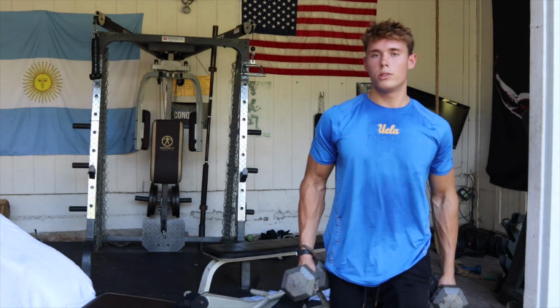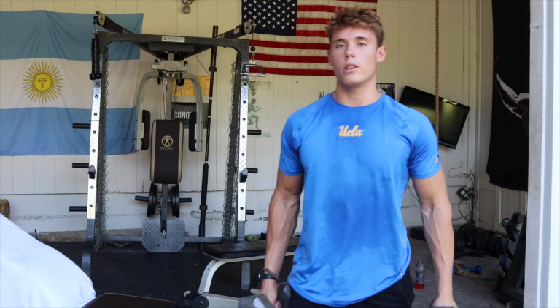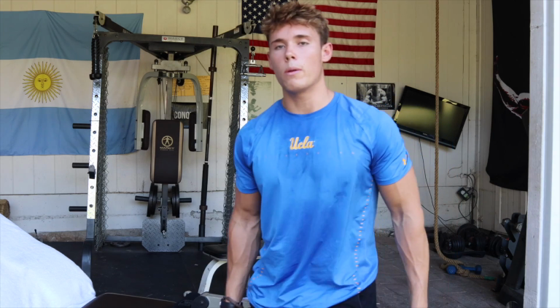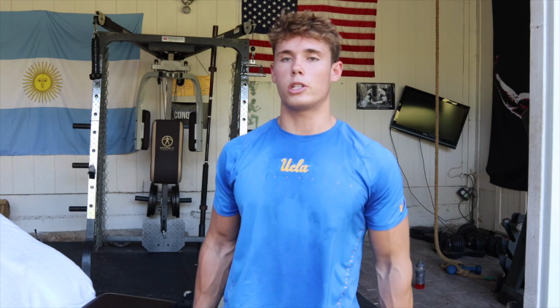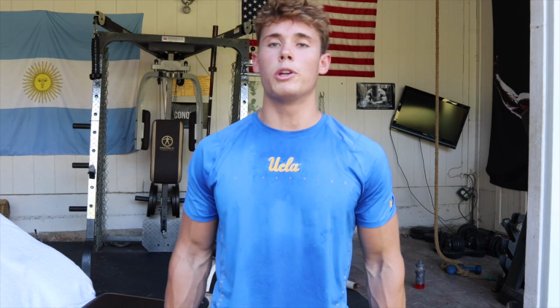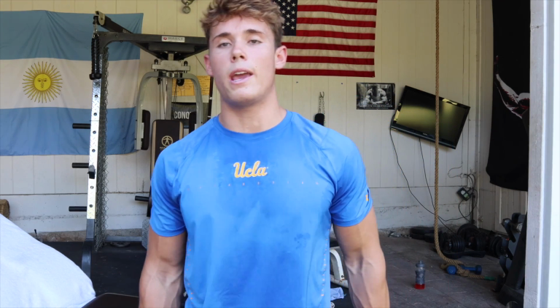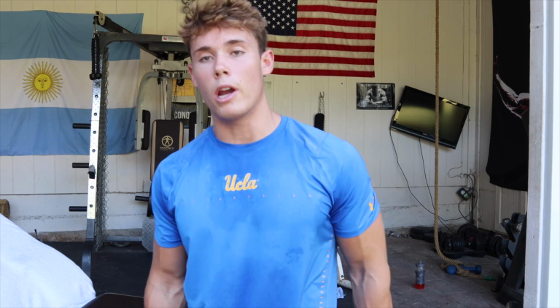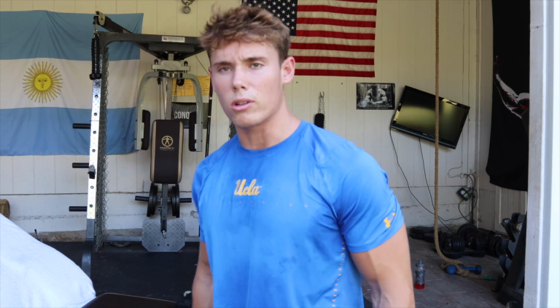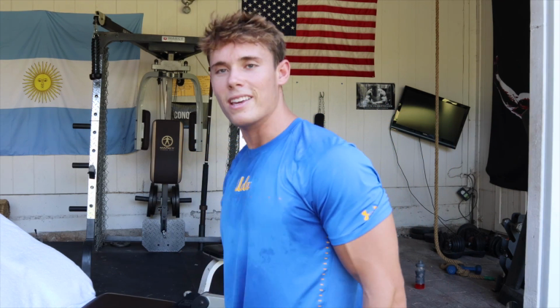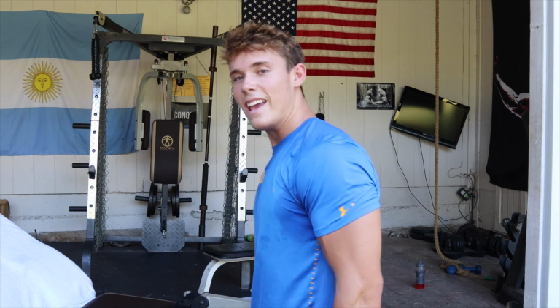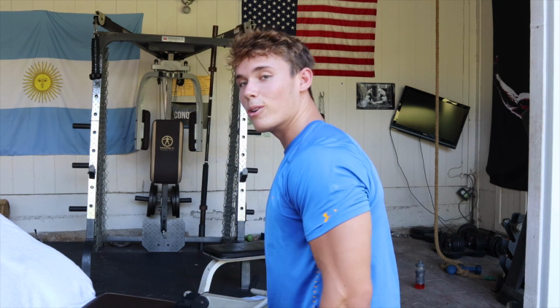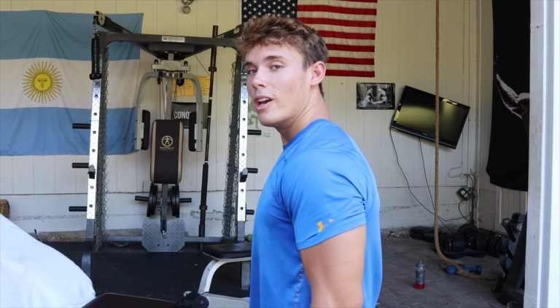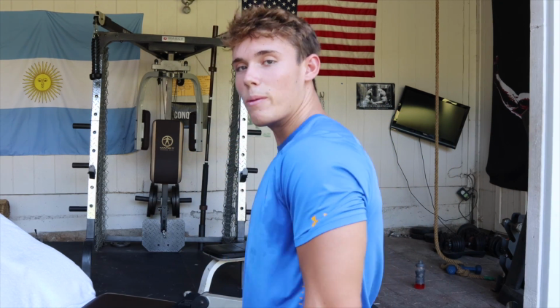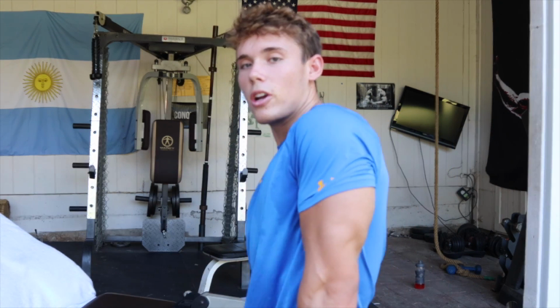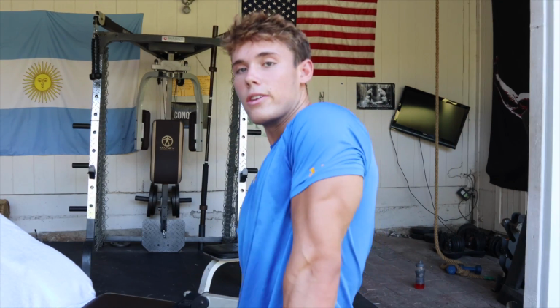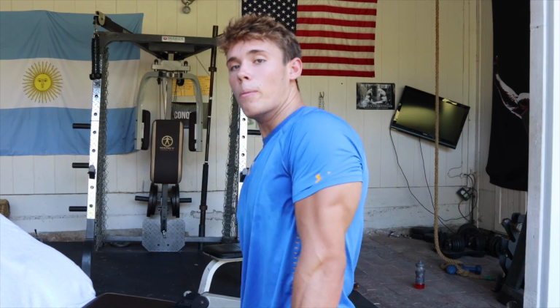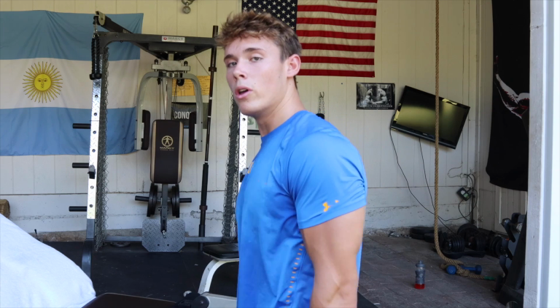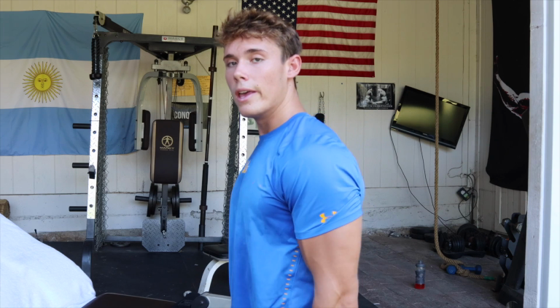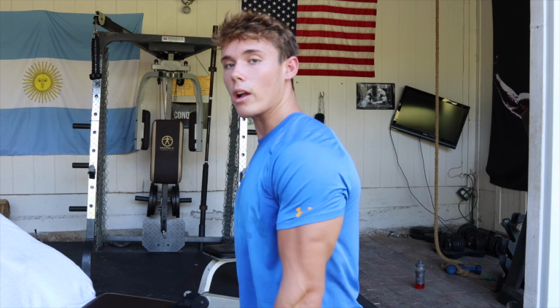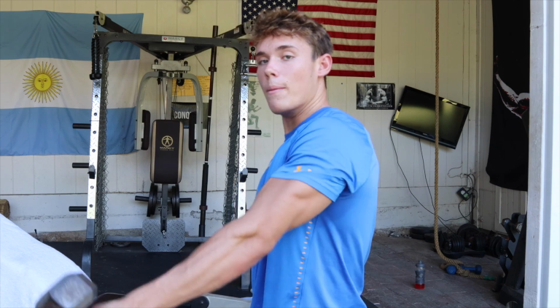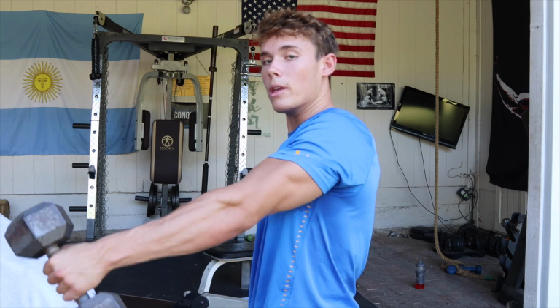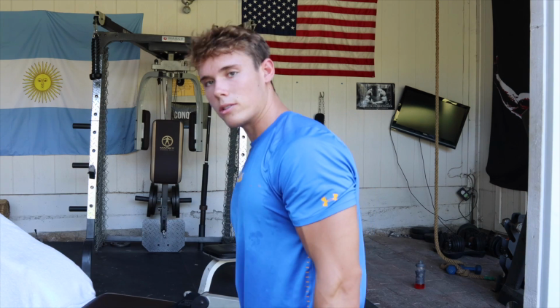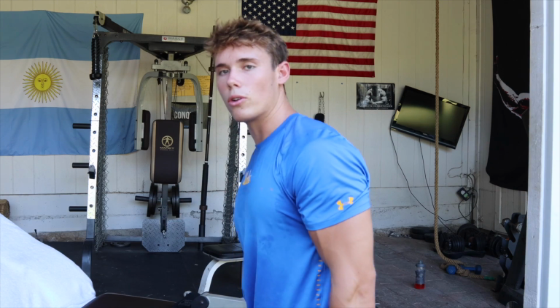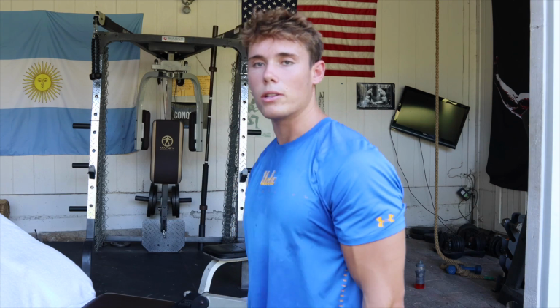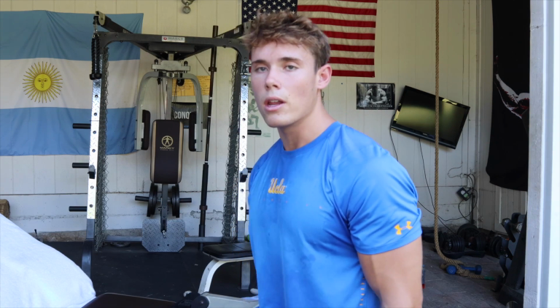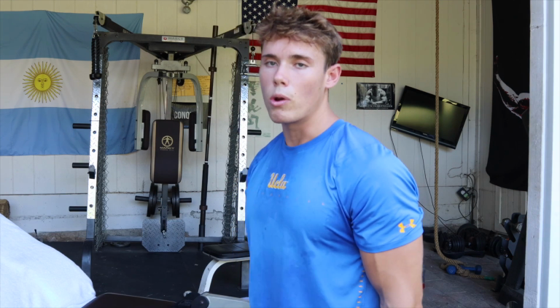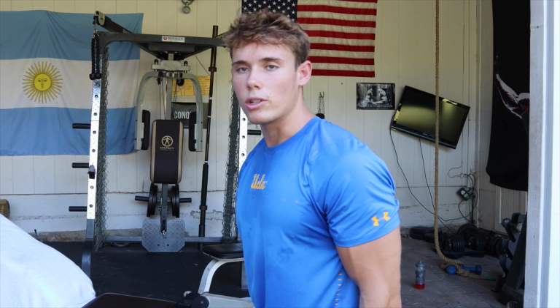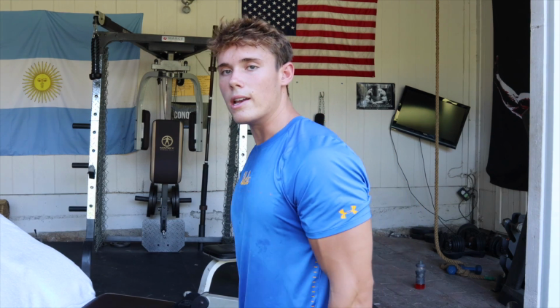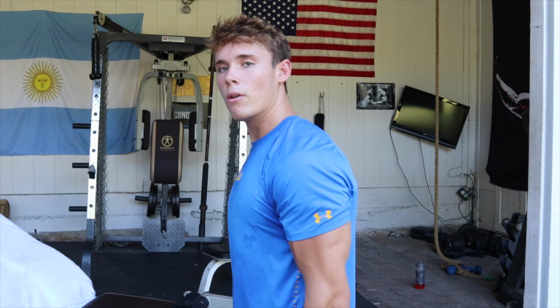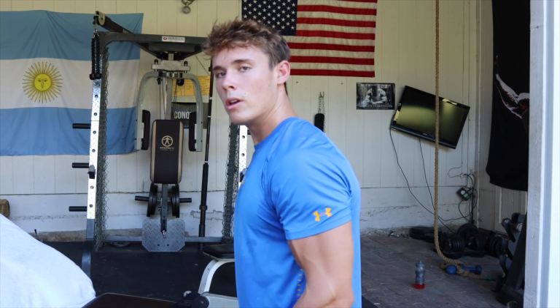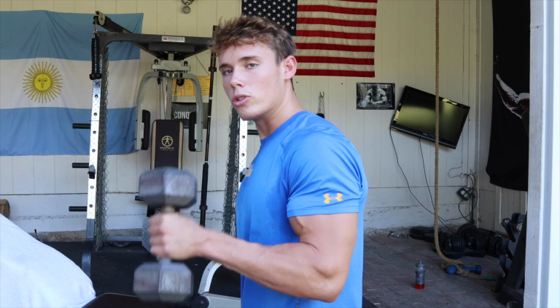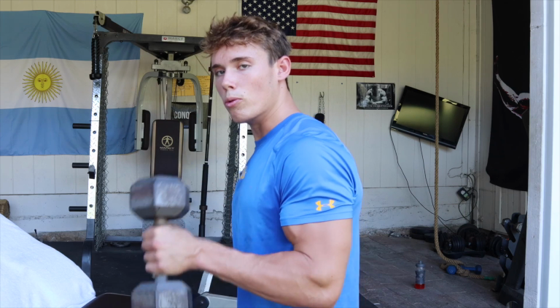You want to make sure, especially when you're doing hammer curls, that your elbow is not coming up with it. It's not a shoulder raise. You want to make sure it's staying down — just smooth.